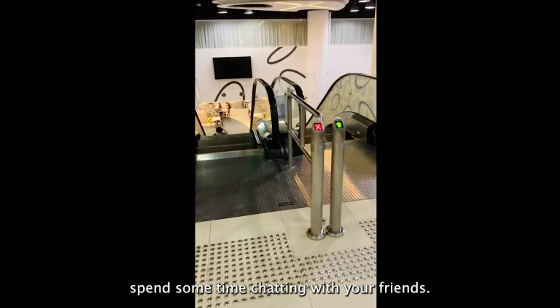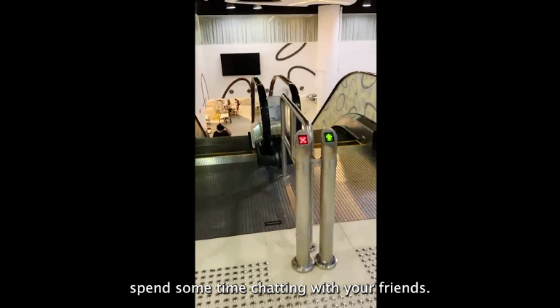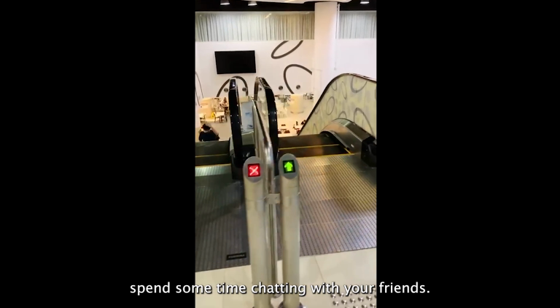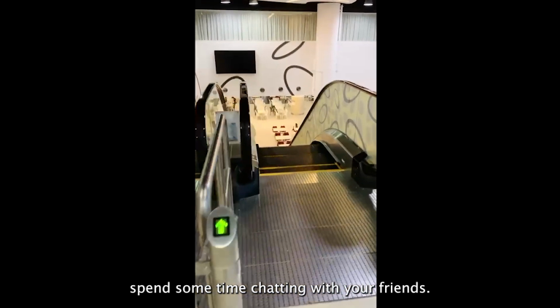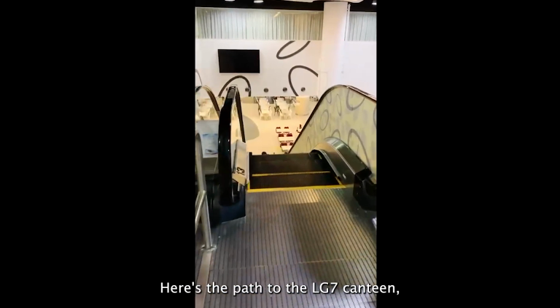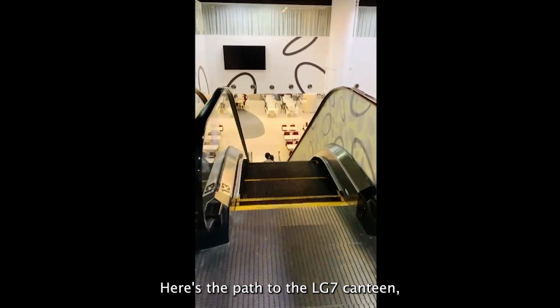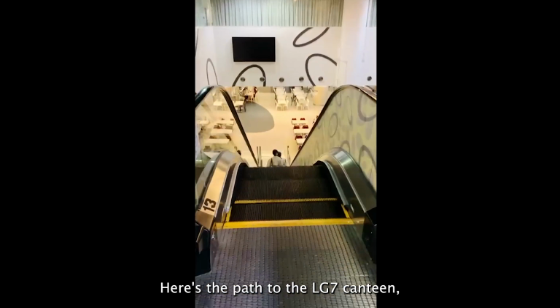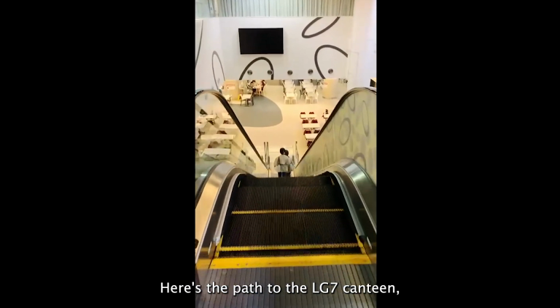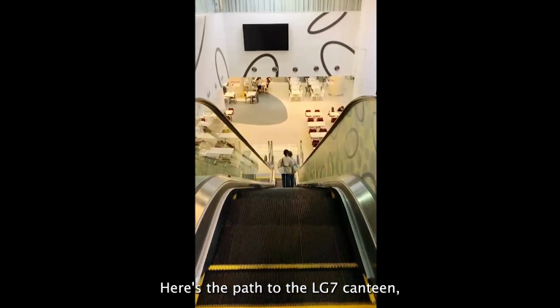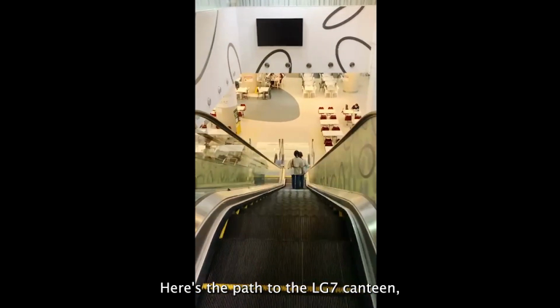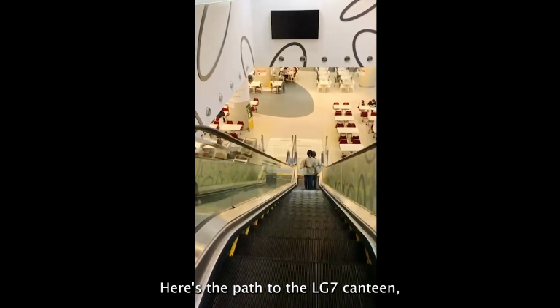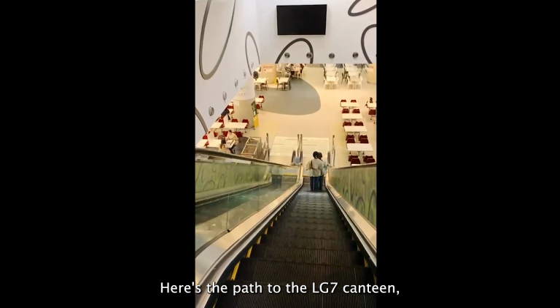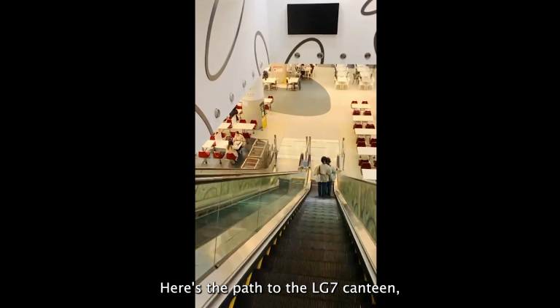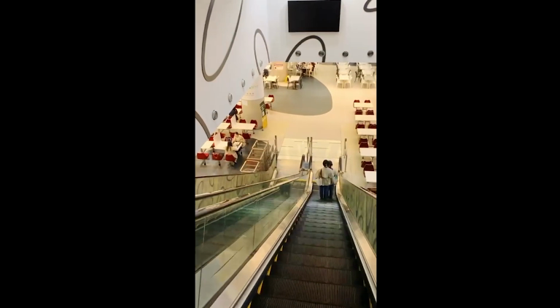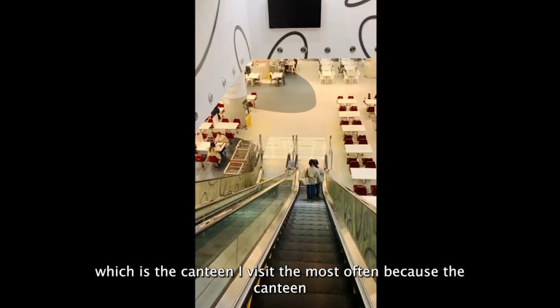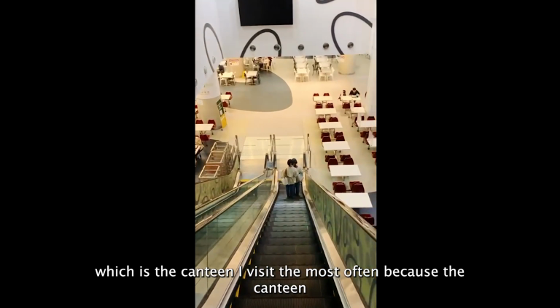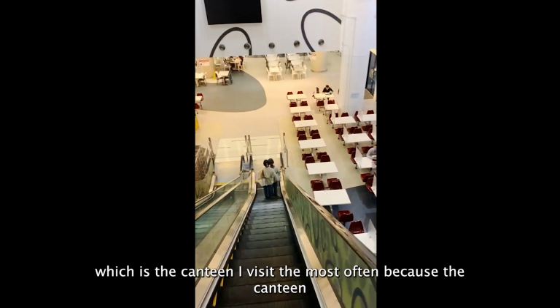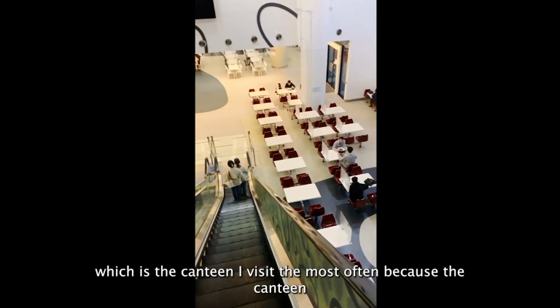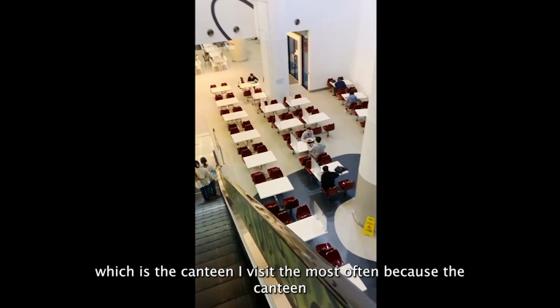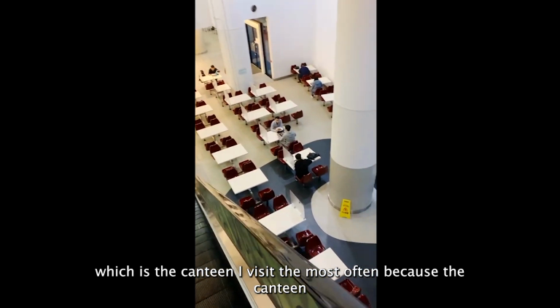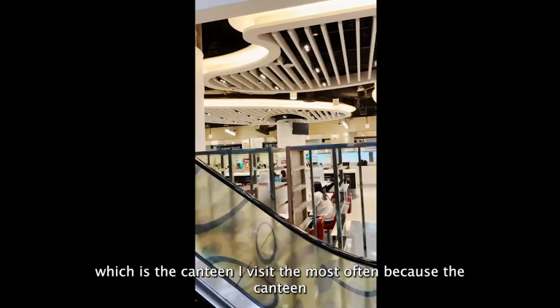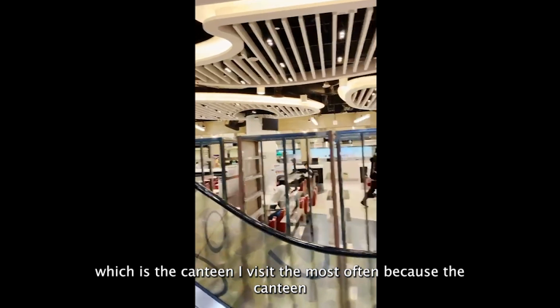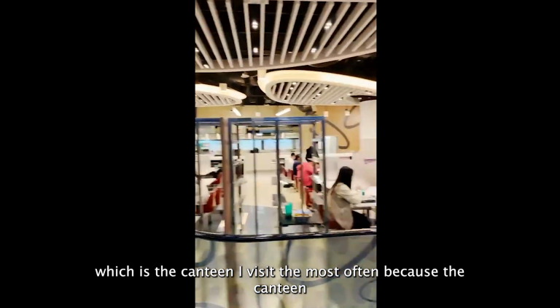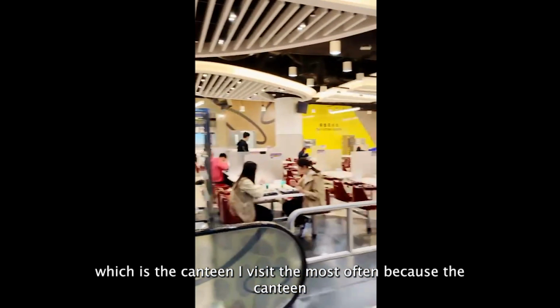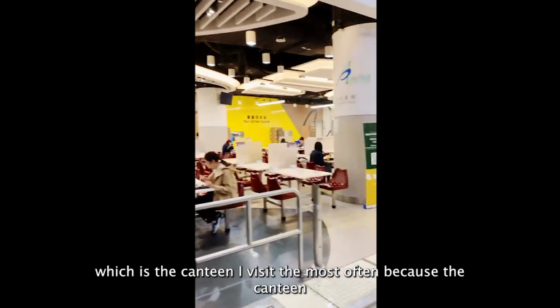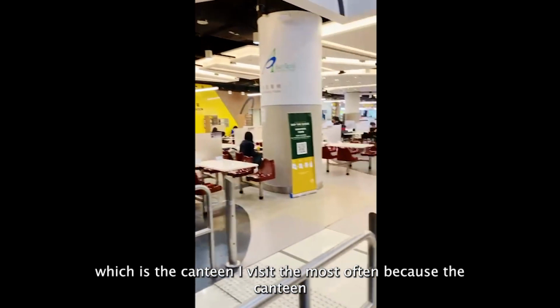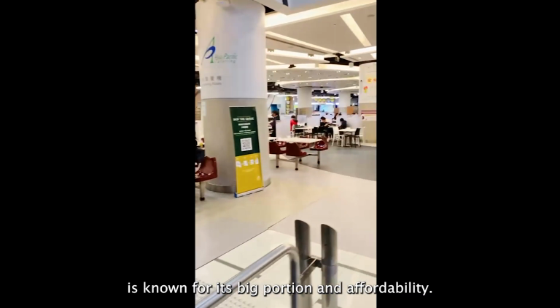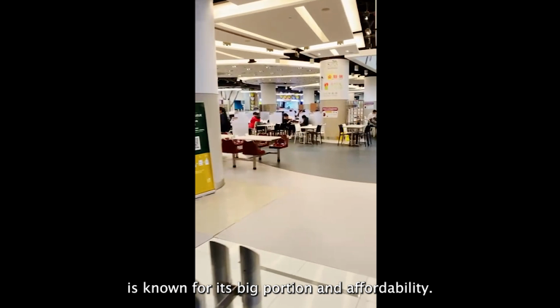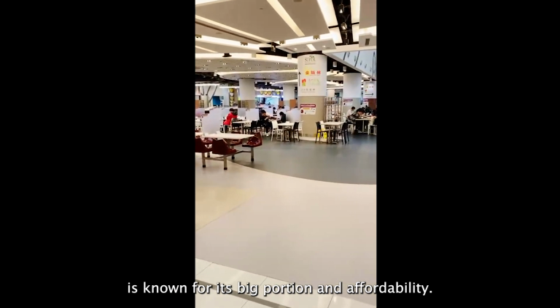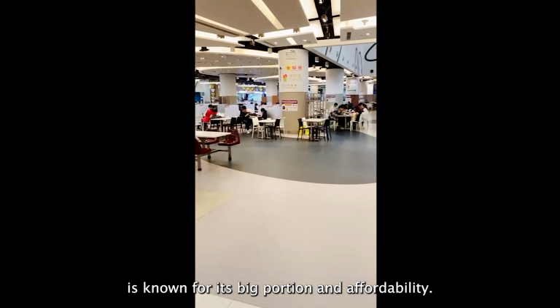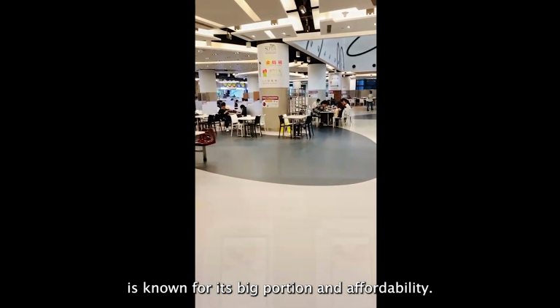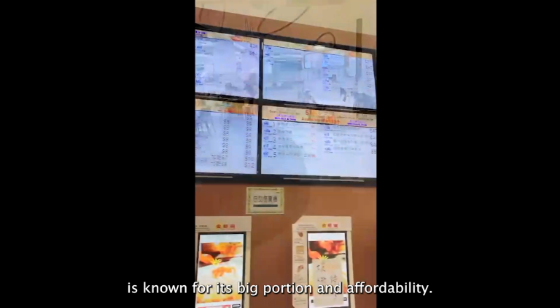Here is the path to the LG7 canteen, which is the canteen I visit most often because it is known for its big portions and affordability.